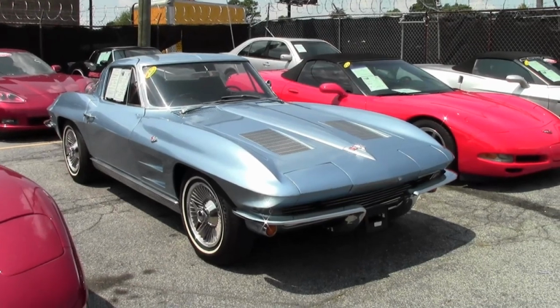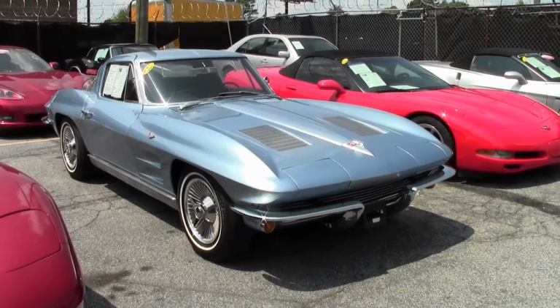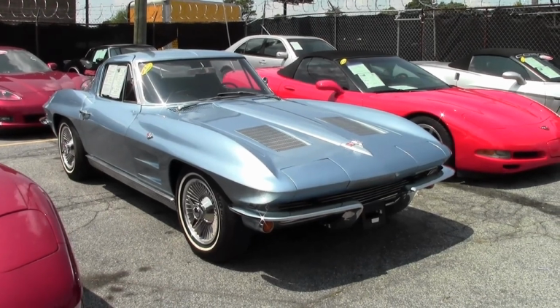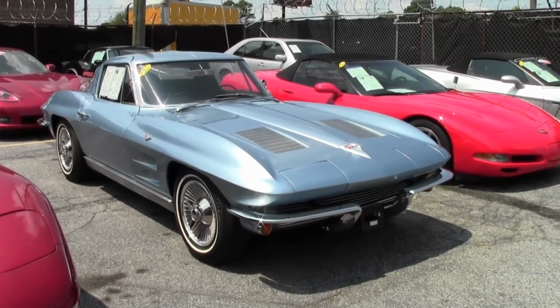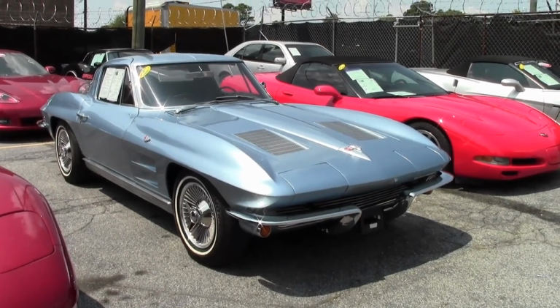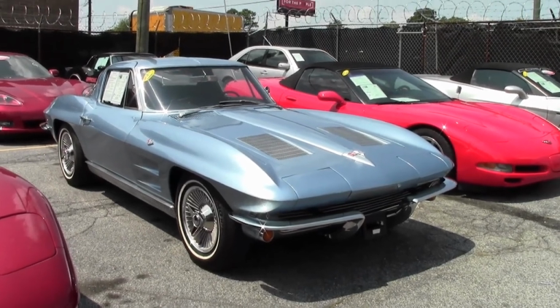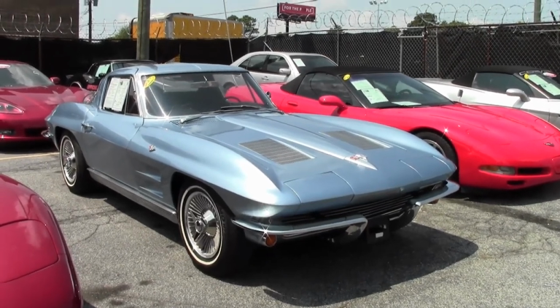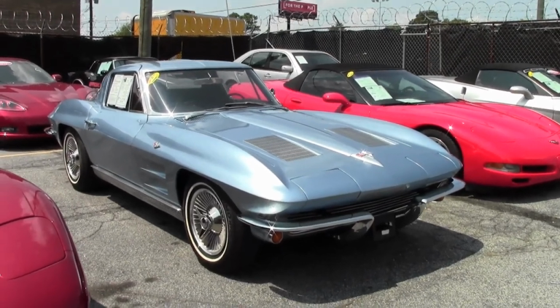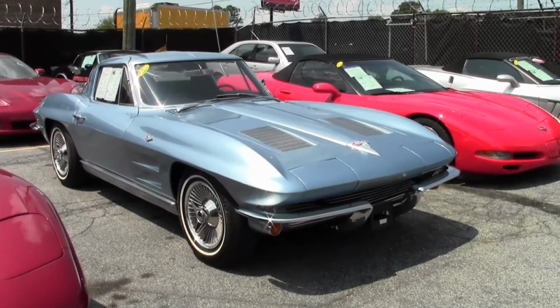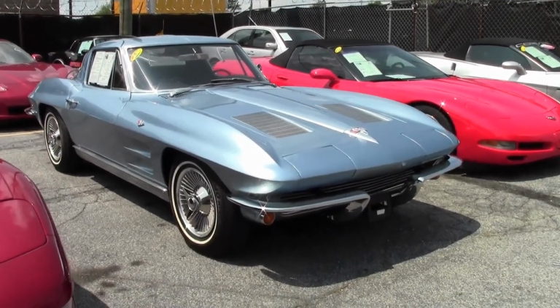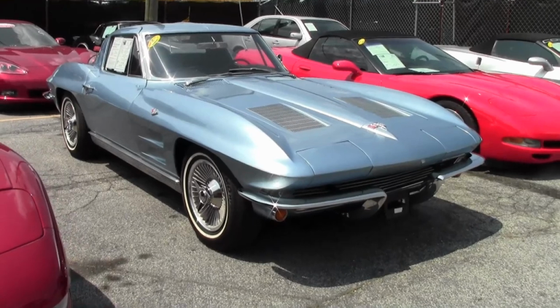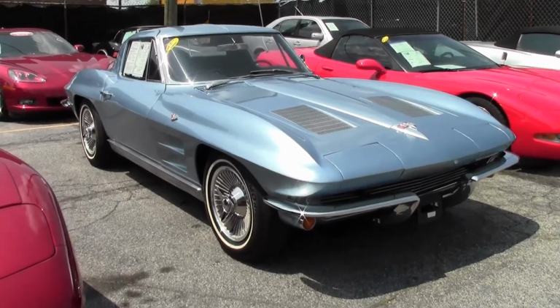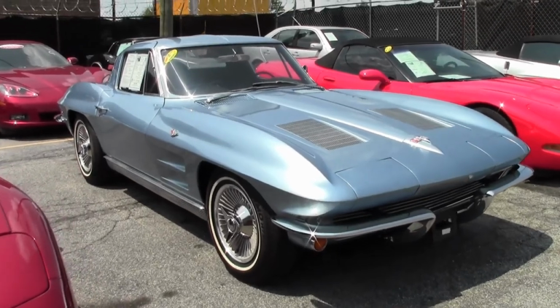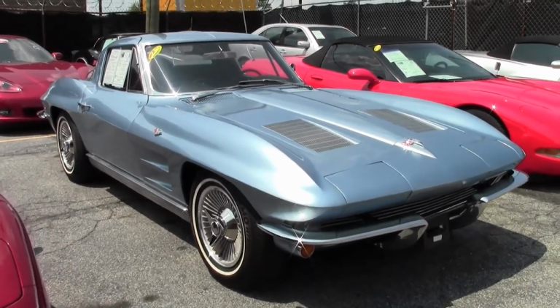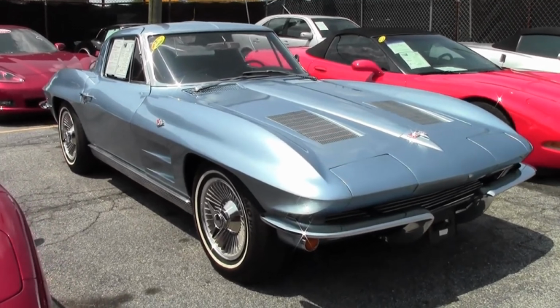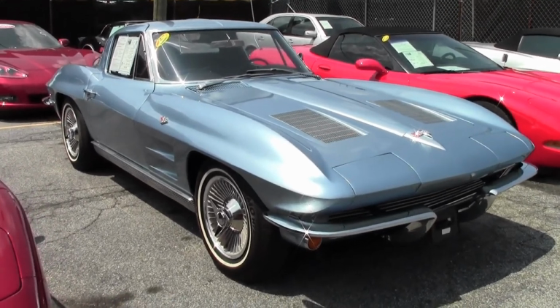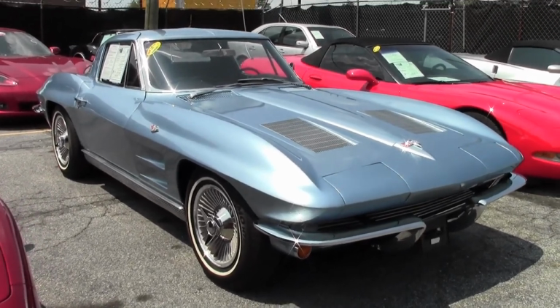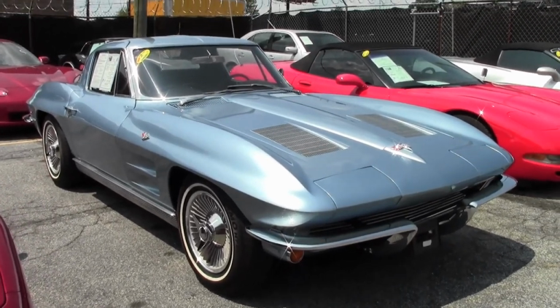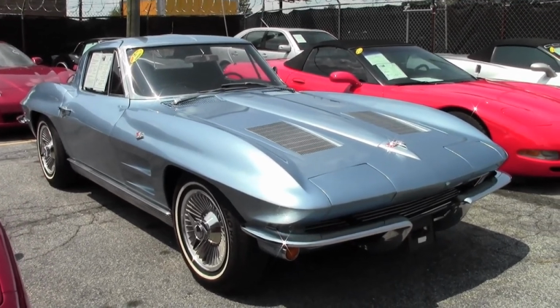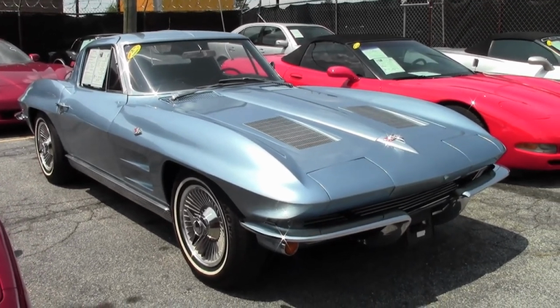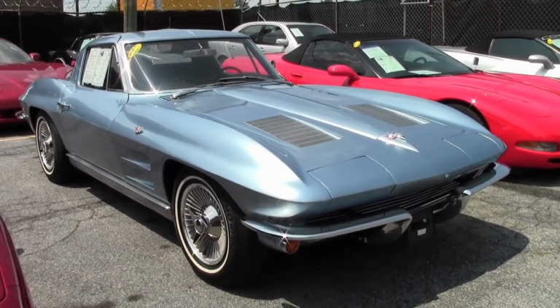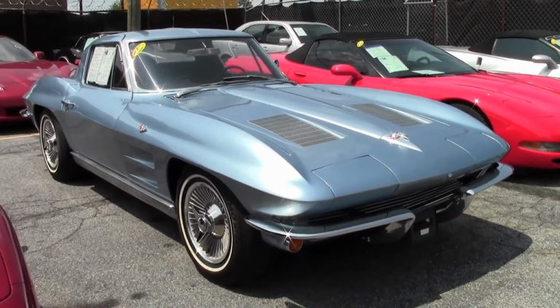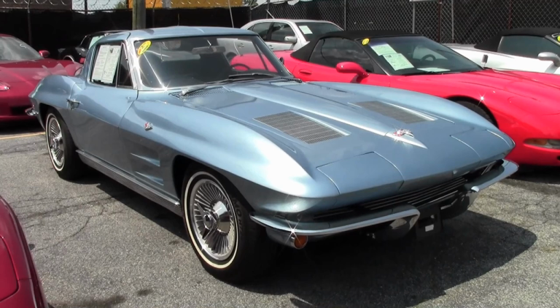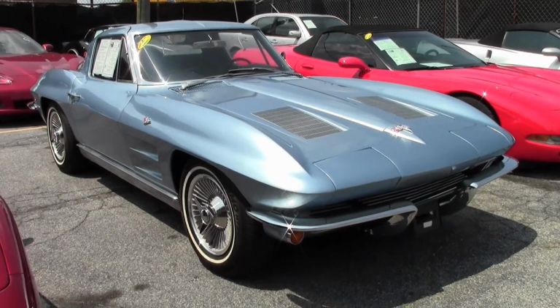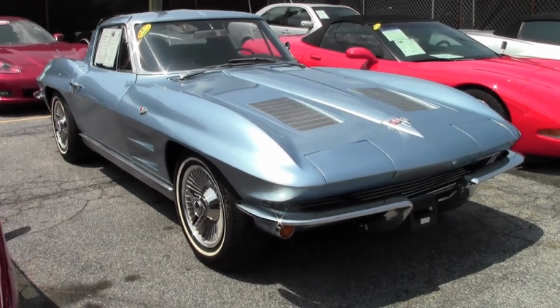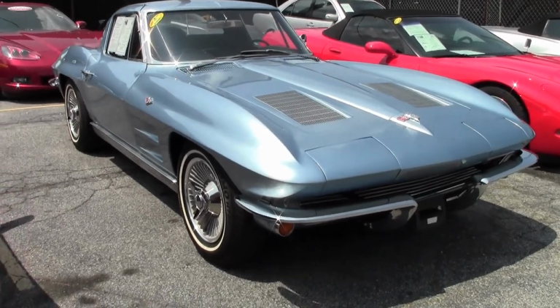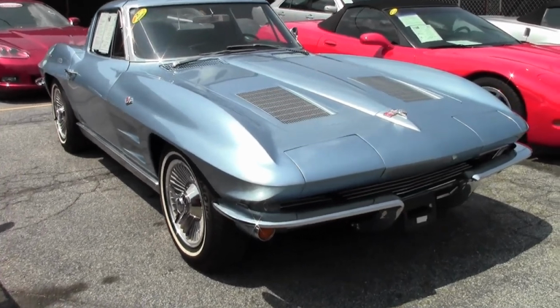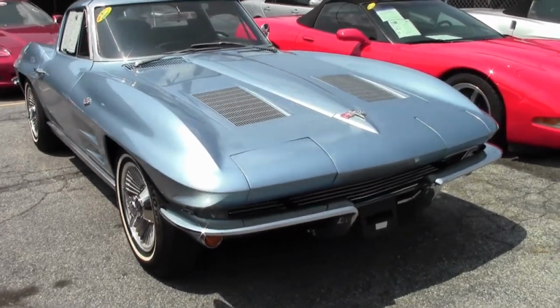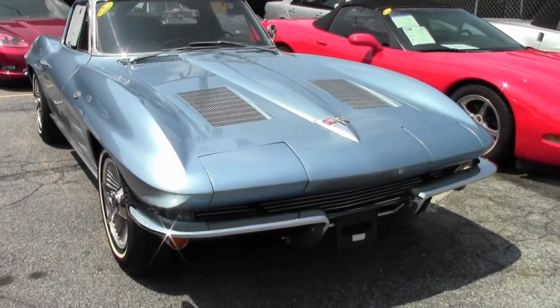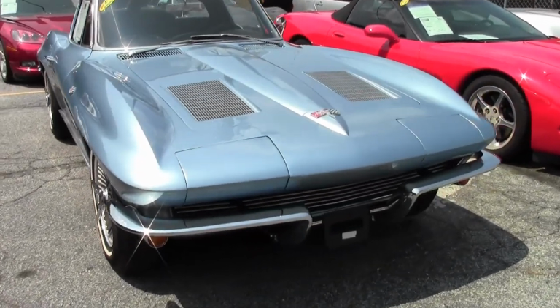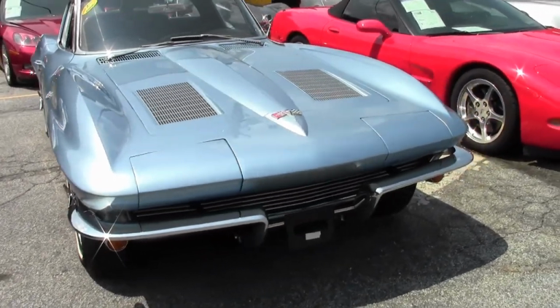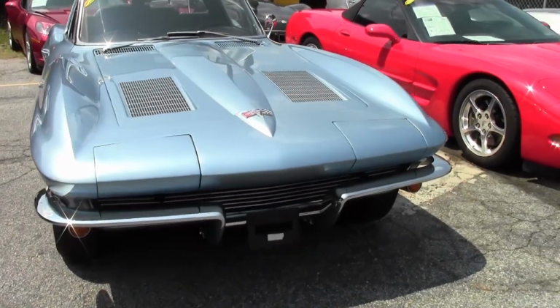Probably one of the most iconic Corvettes ever made — the 1963 Split Window Coupe. This fine example is Silver Blue, and it has just arrived to our inventory.